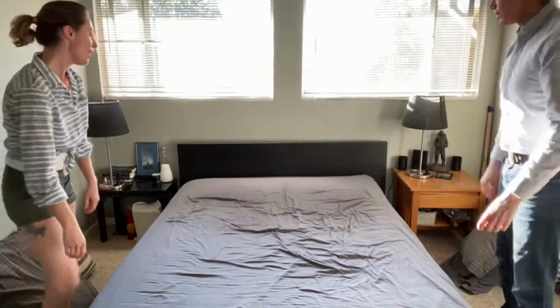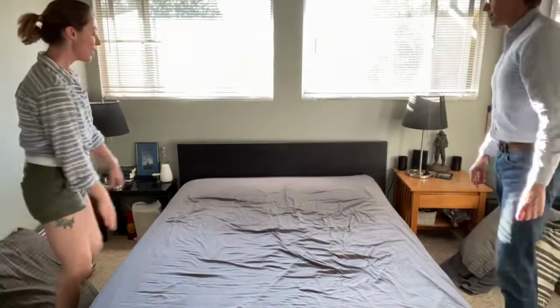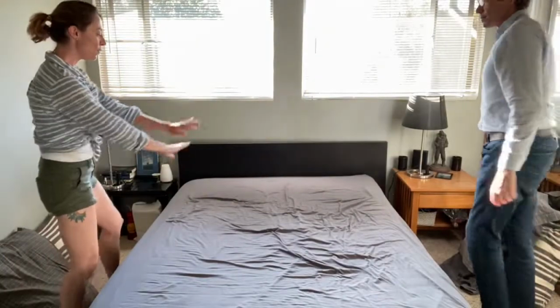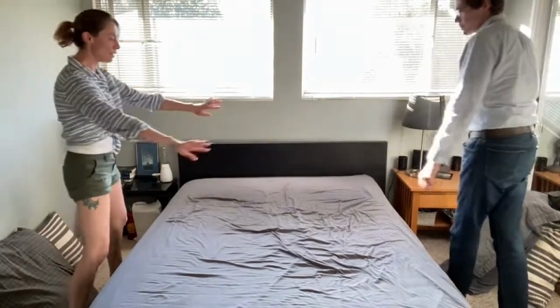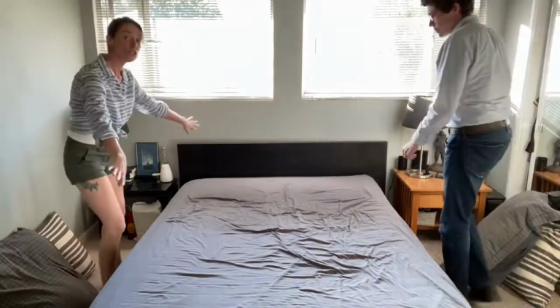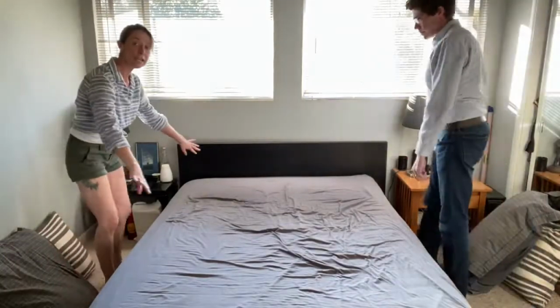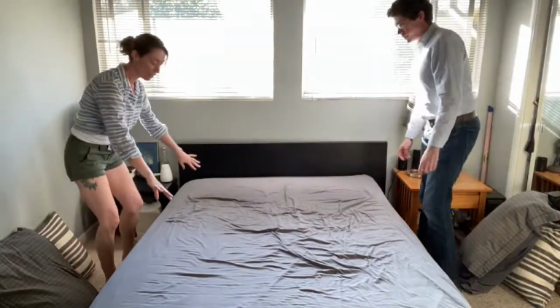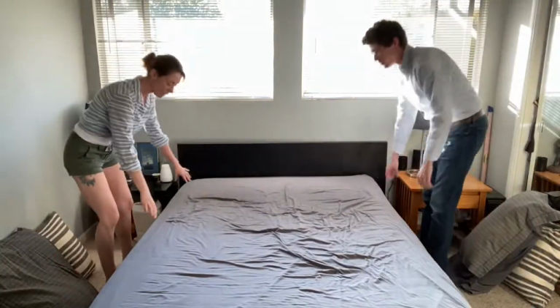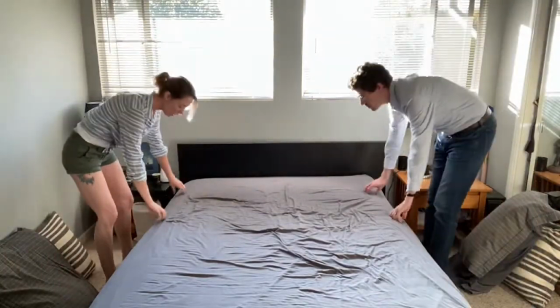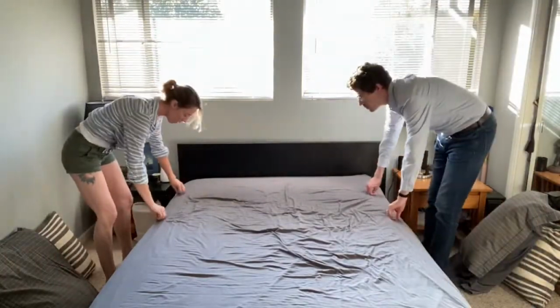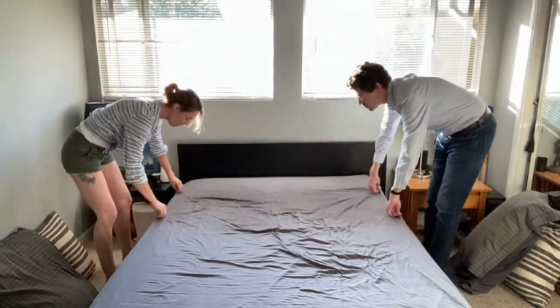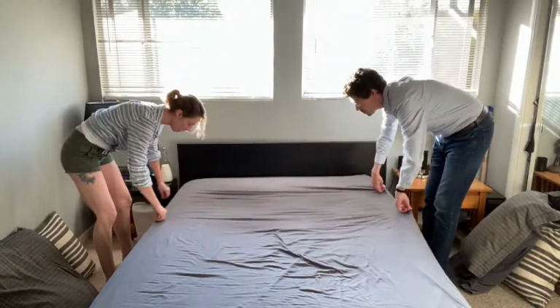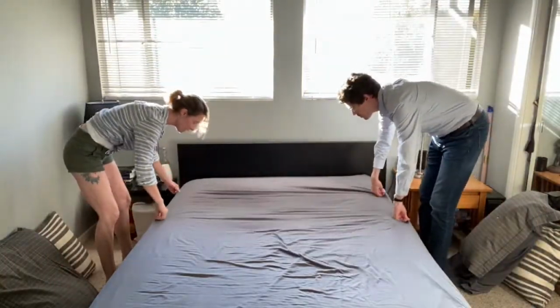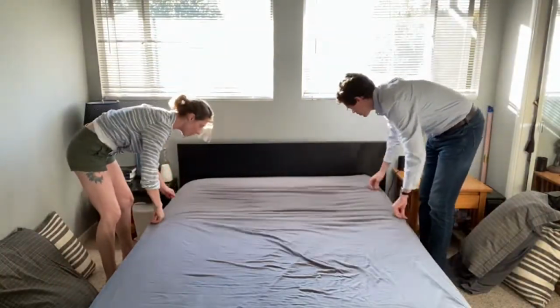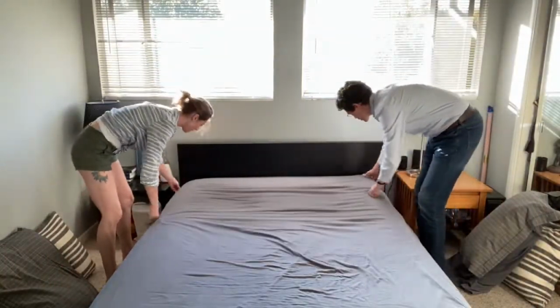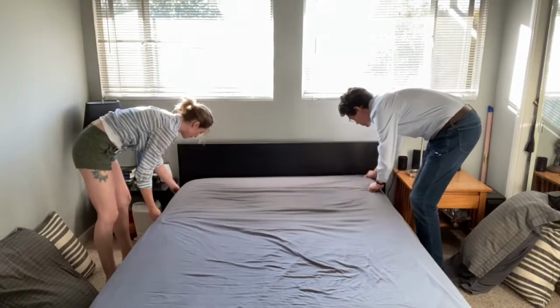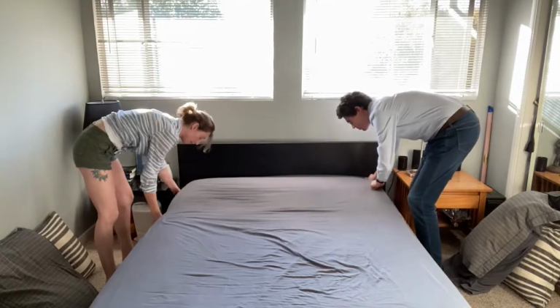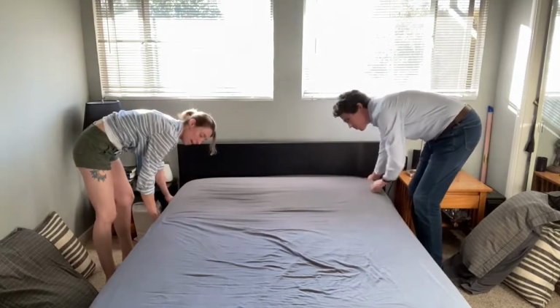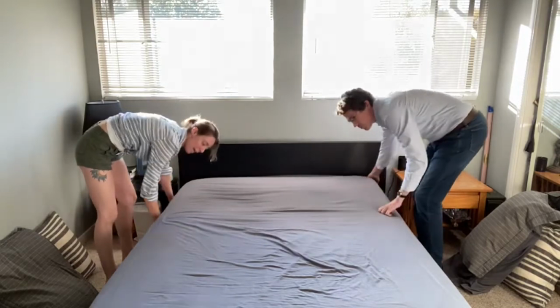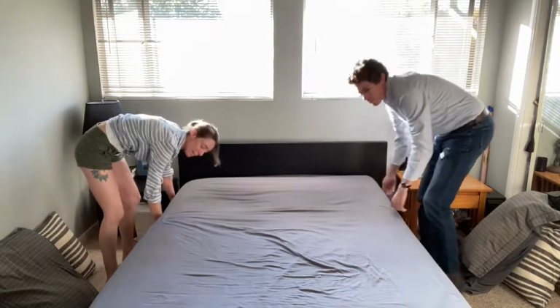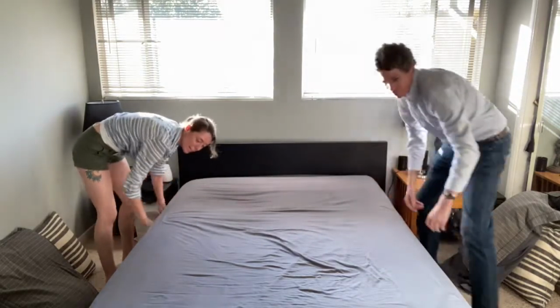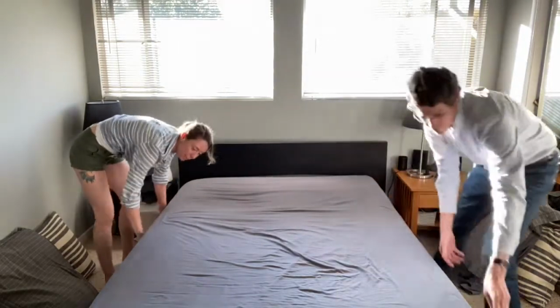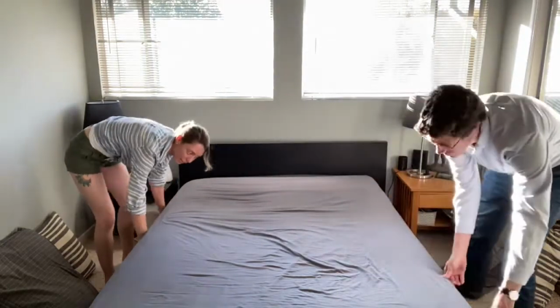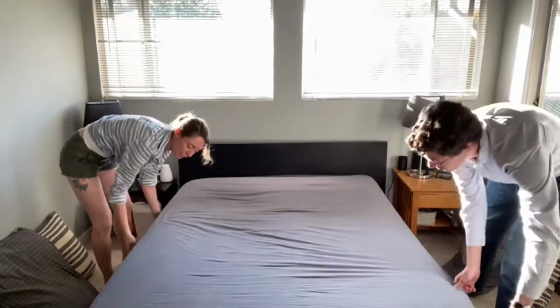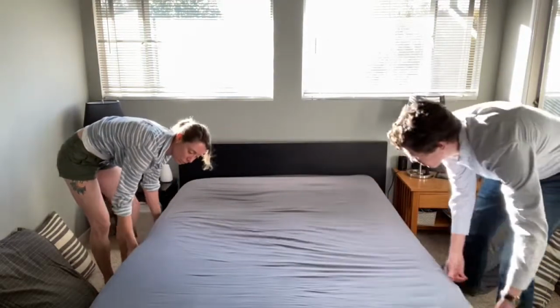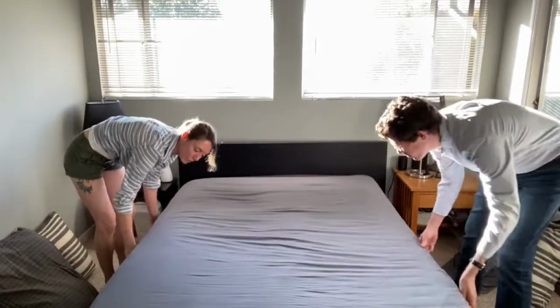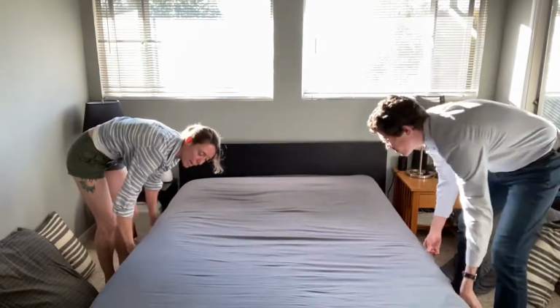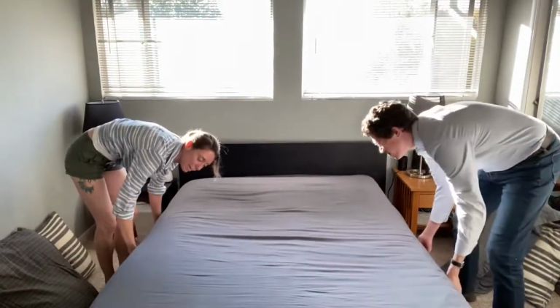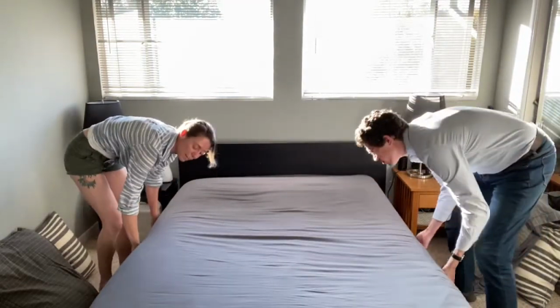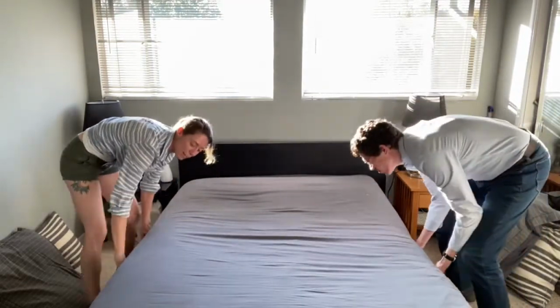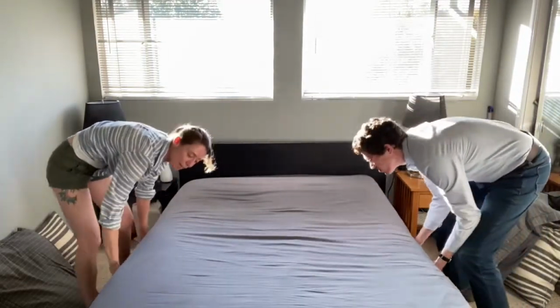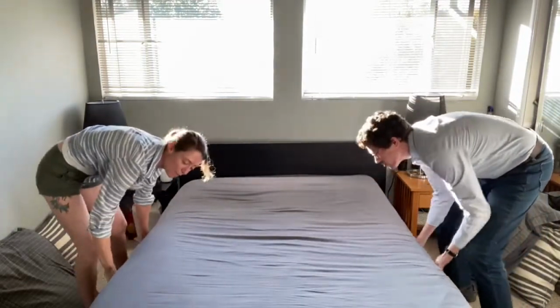Next you want to straighten your fitted sheet by pulling it towards the edges and tucking it down into the side of your mattress.